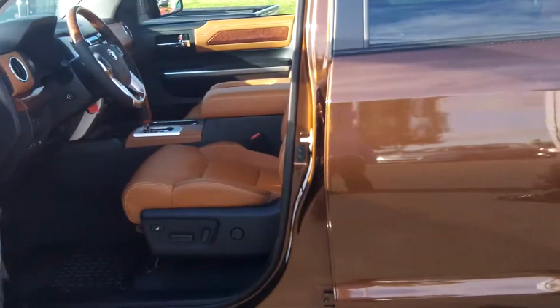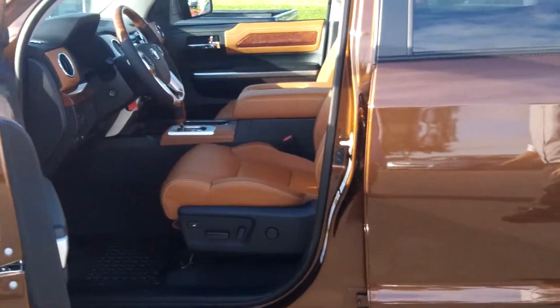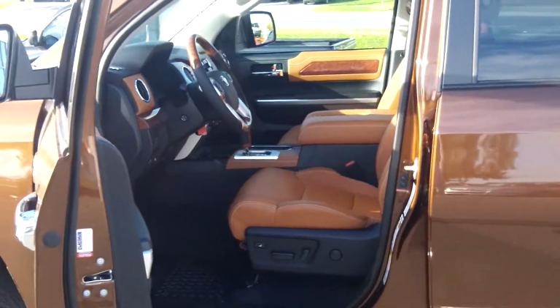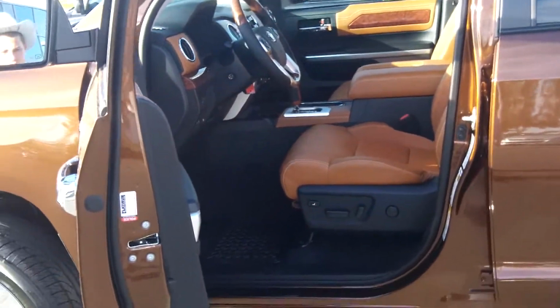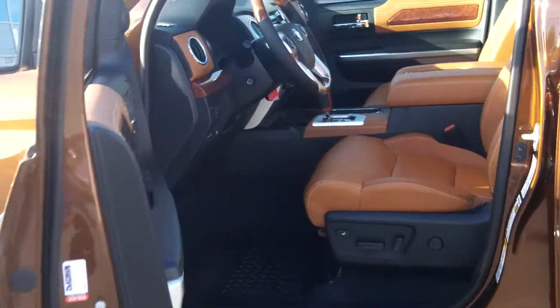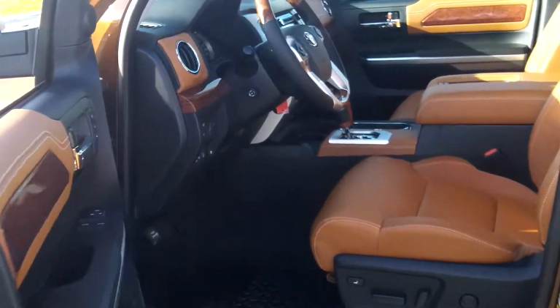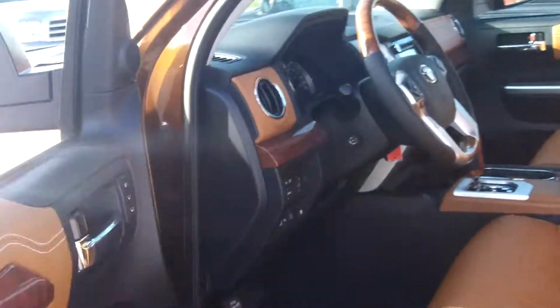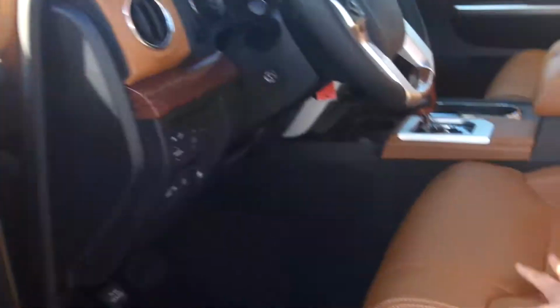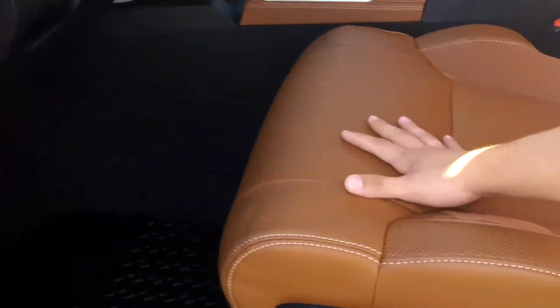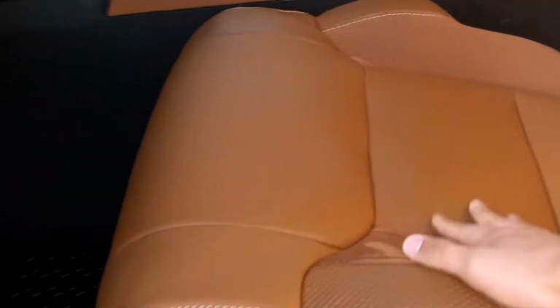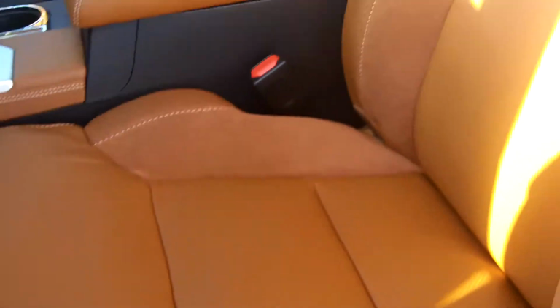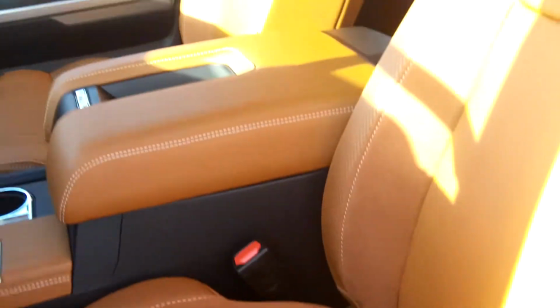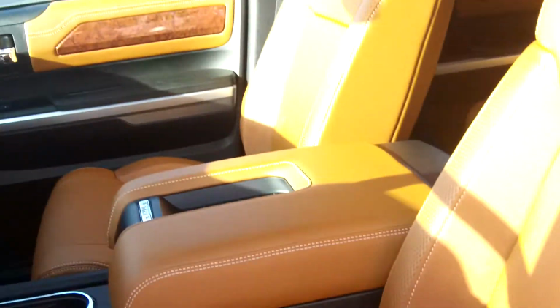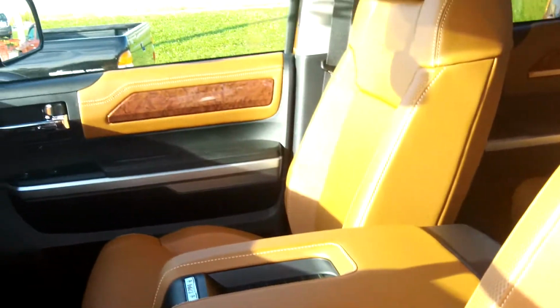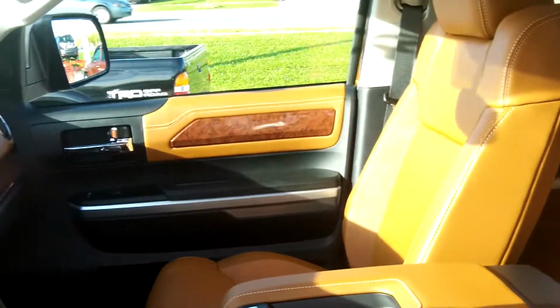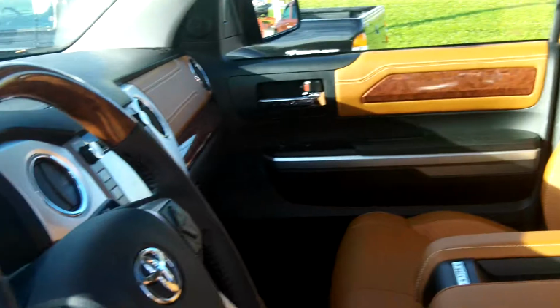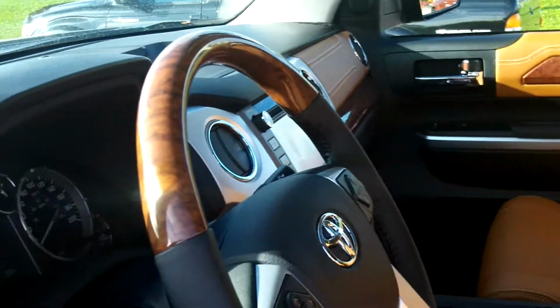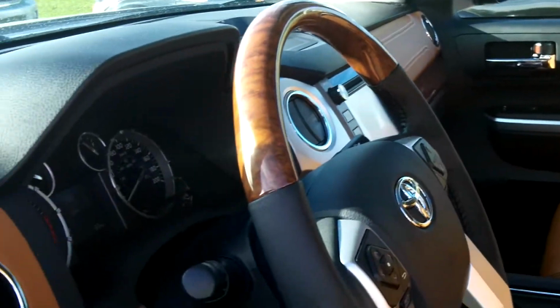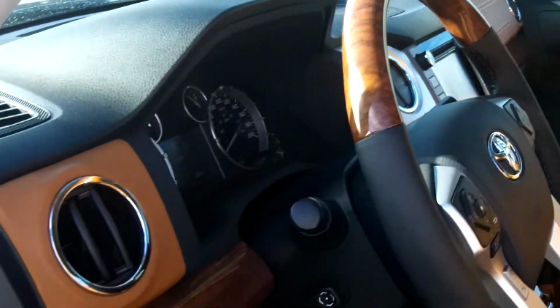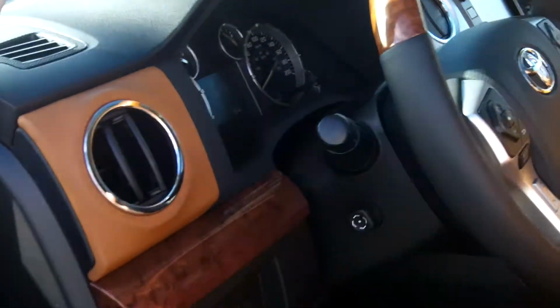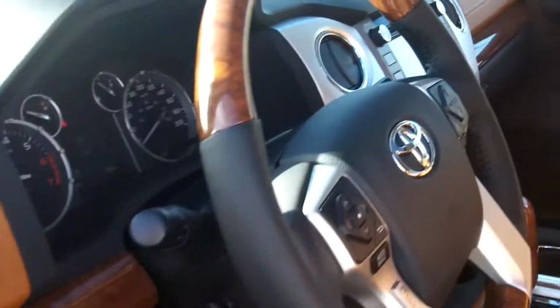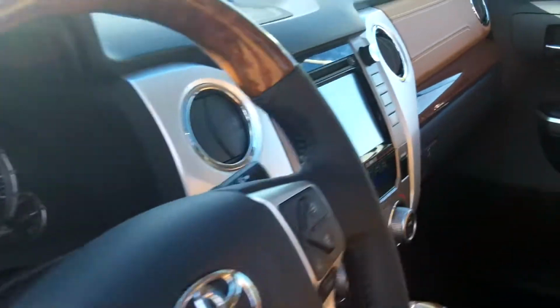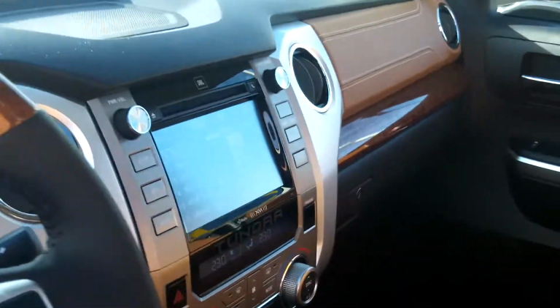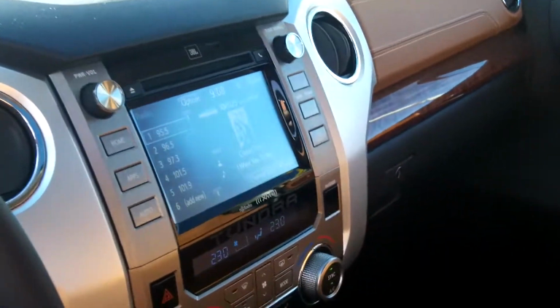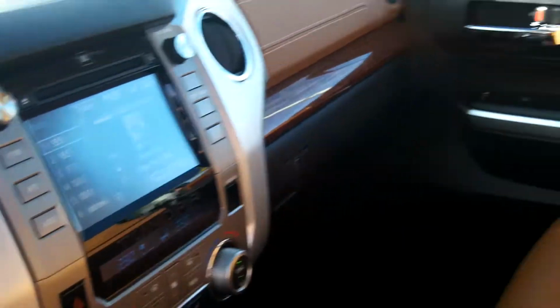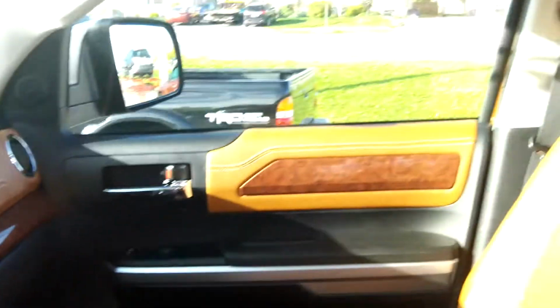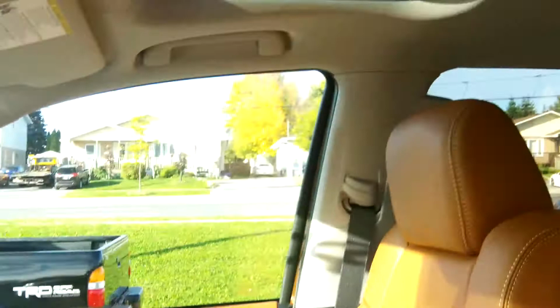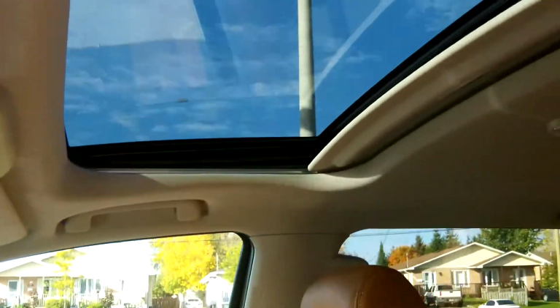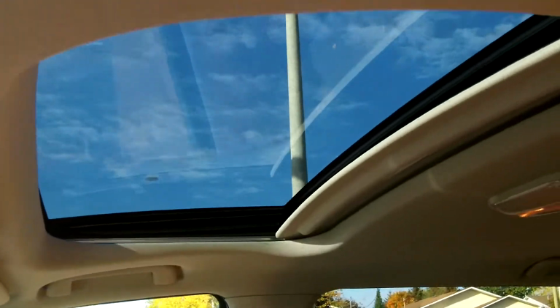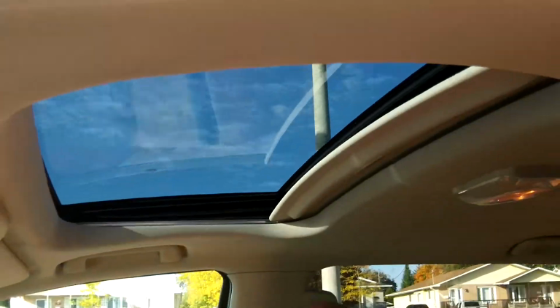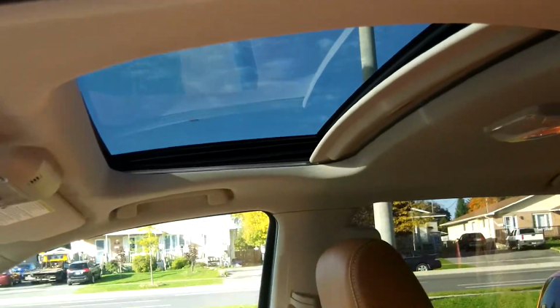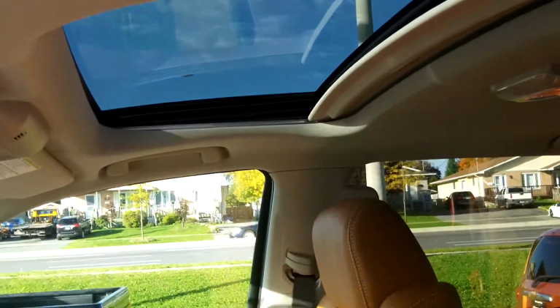Let's take a look inside Paul. Look at these nice leather seats. Whoa, this is a beauty. Got some nice trim. Totally redesigned — a new dash, new layout. Look at the size of that sunroof. So big.